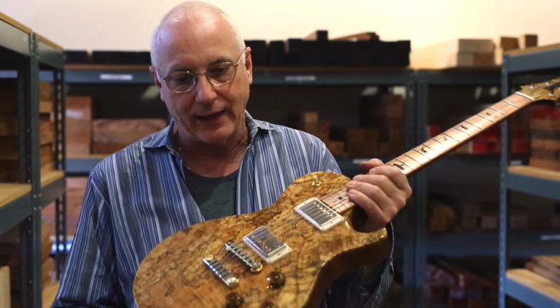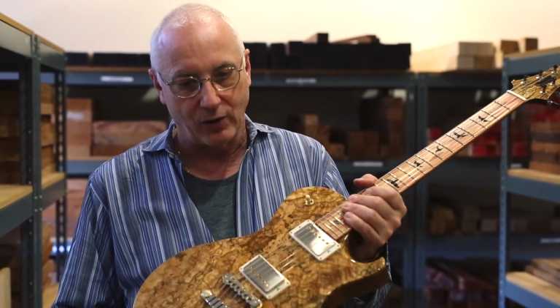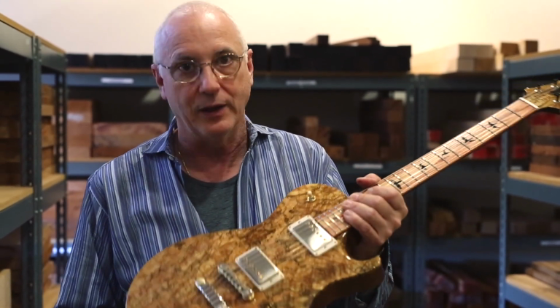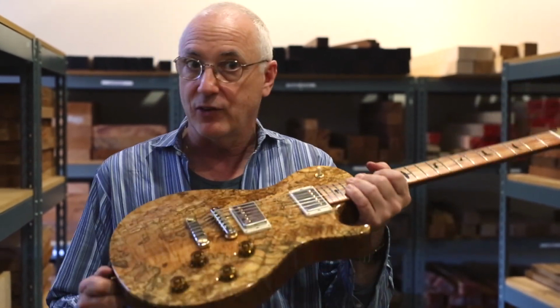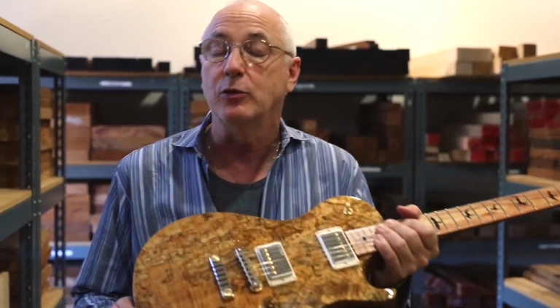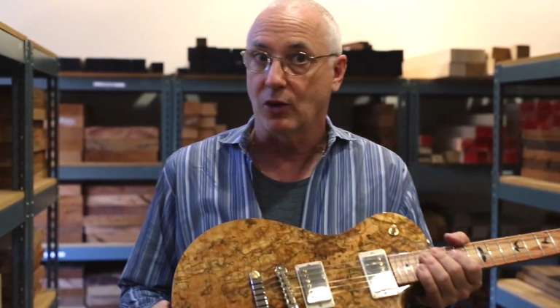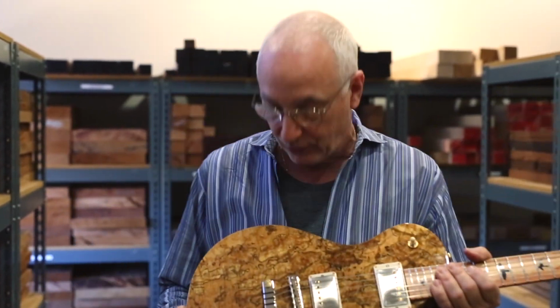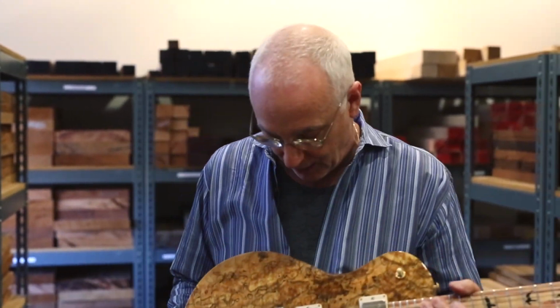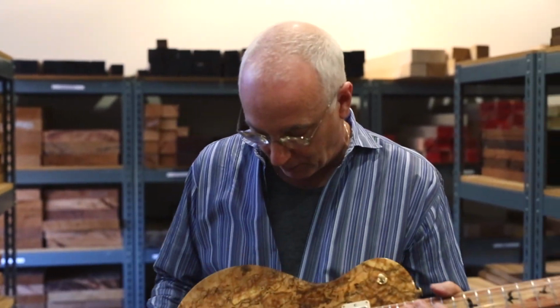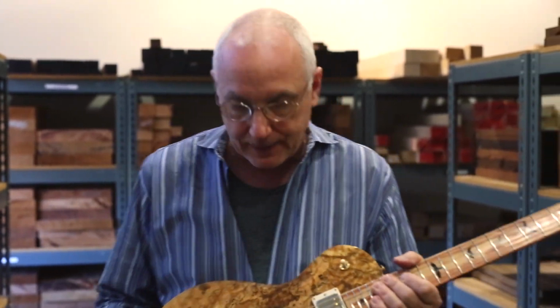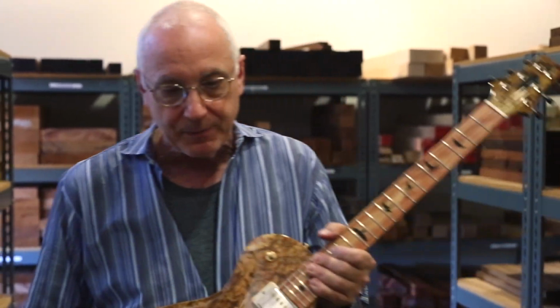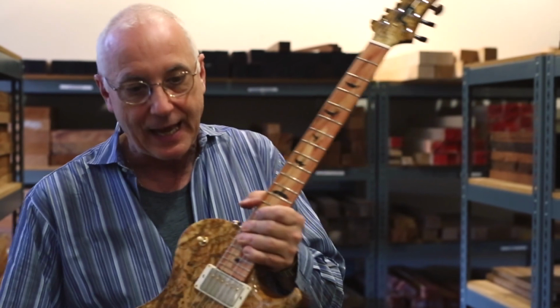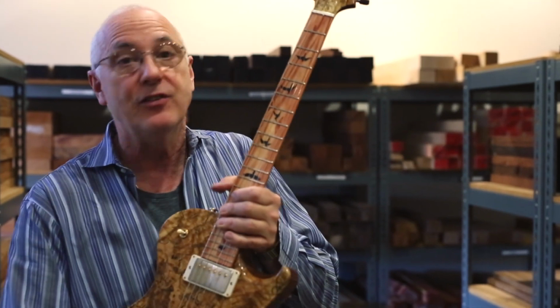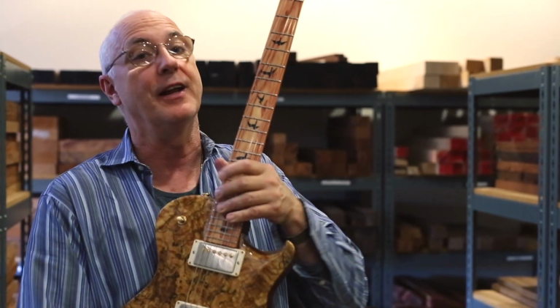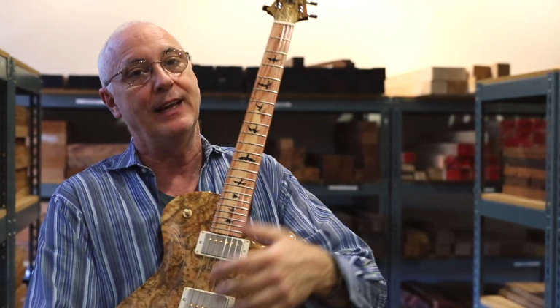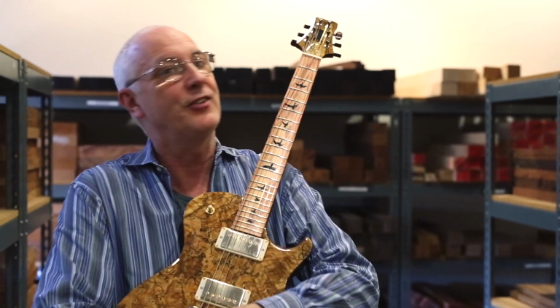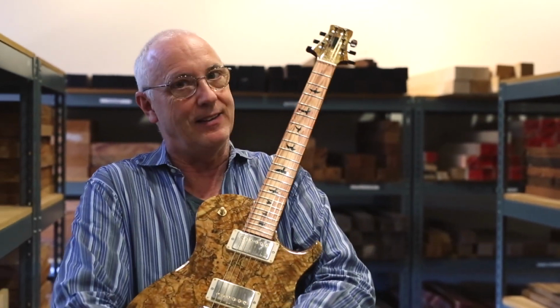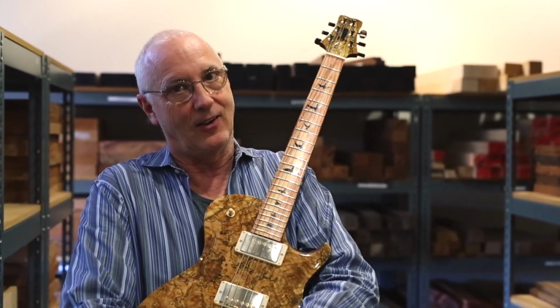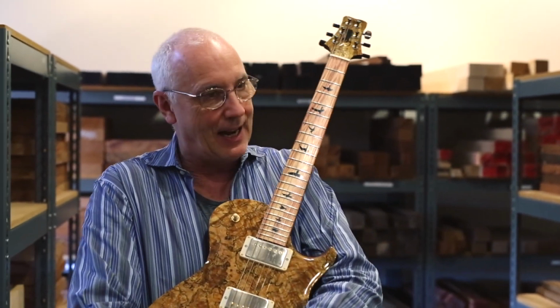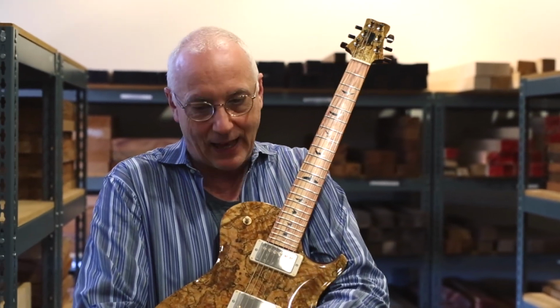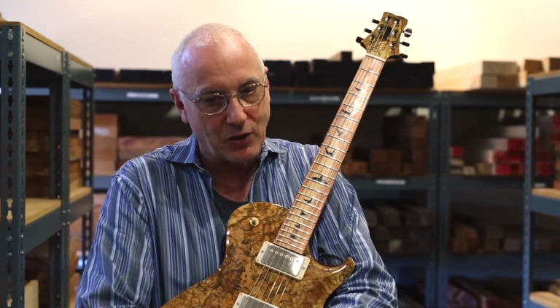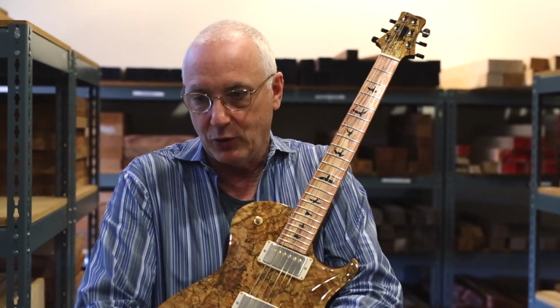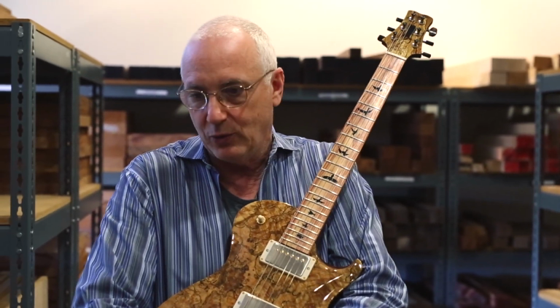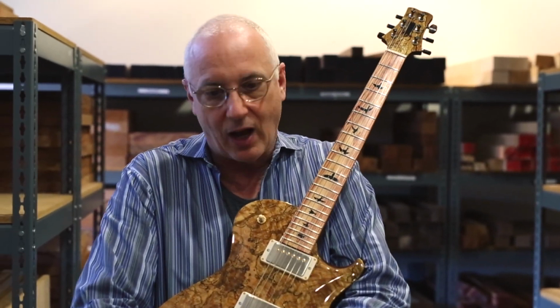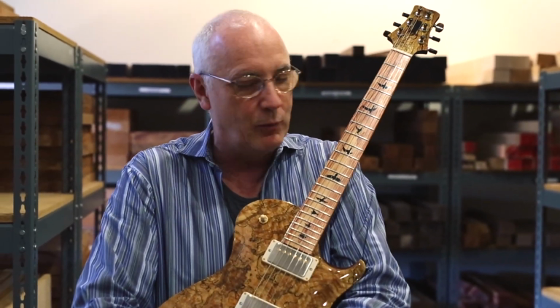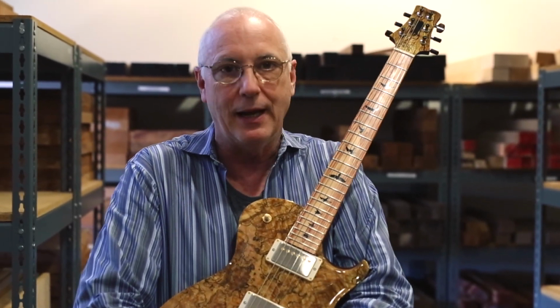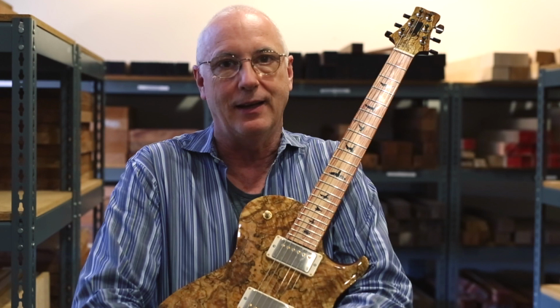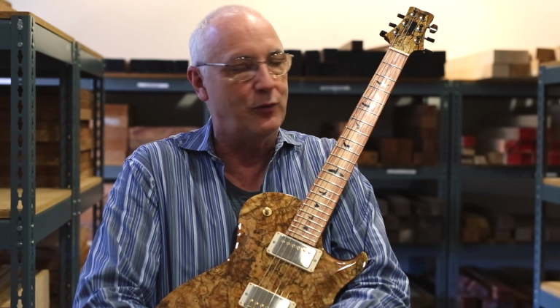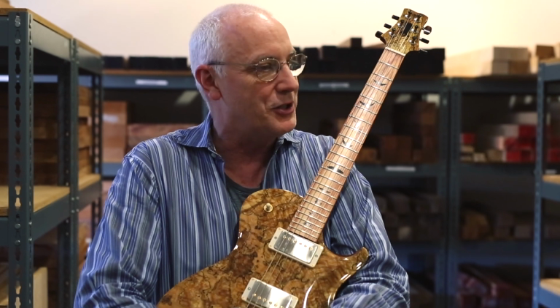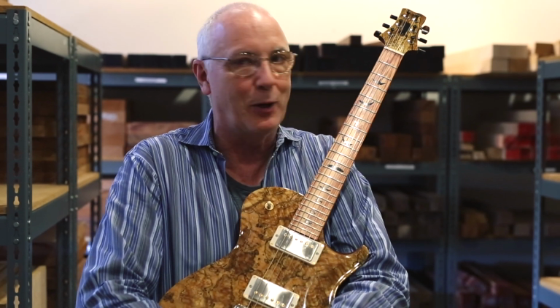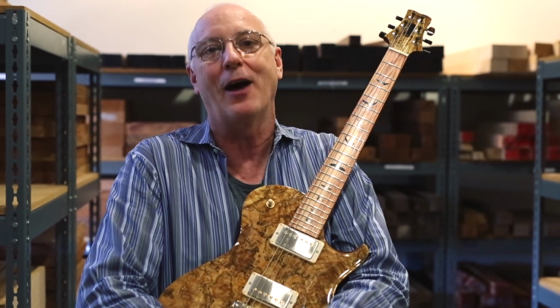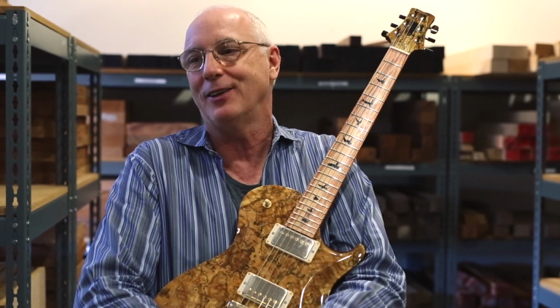And that guitar is going to Distinguish Guitars in Germany. And it is done and it is headed there. That guitar you designed and we made is finished and we are proud of it.